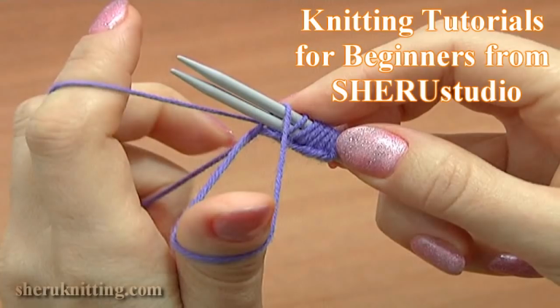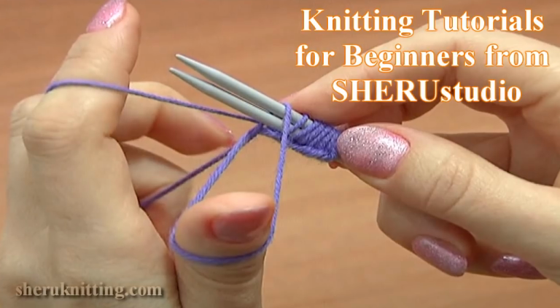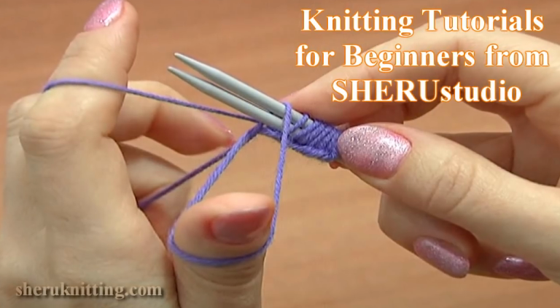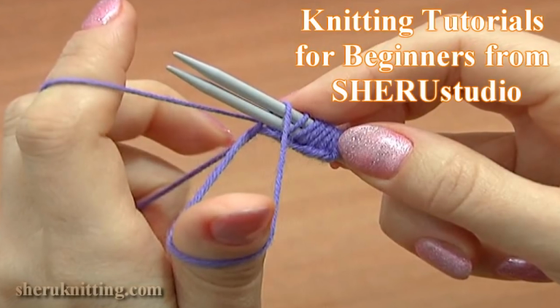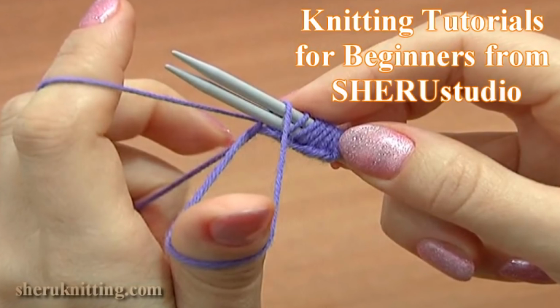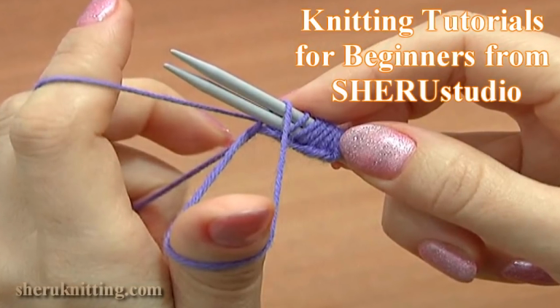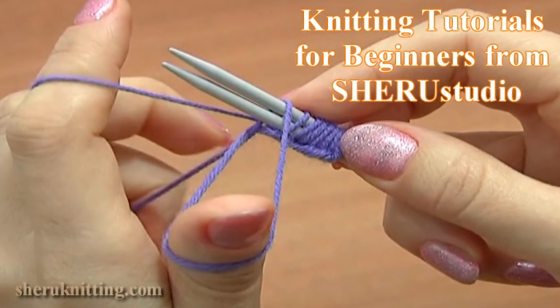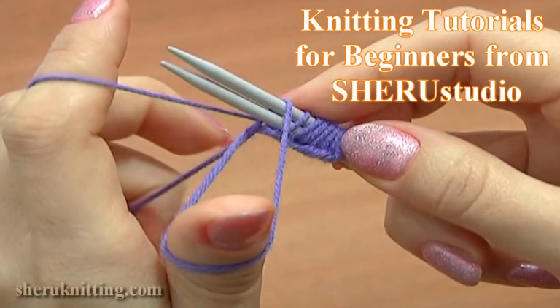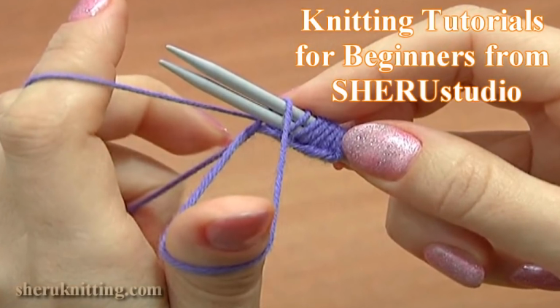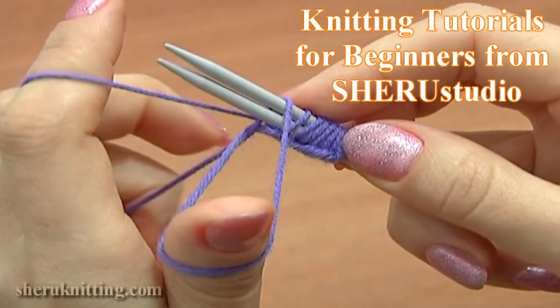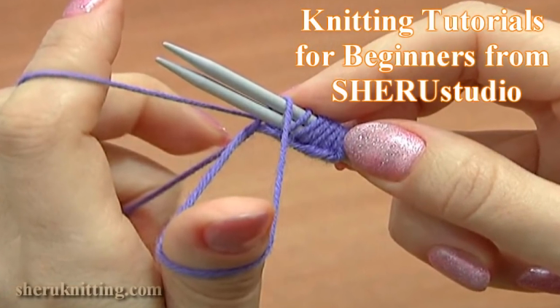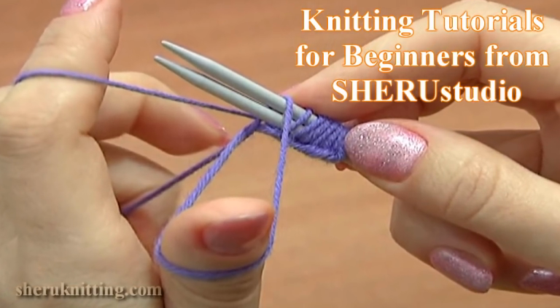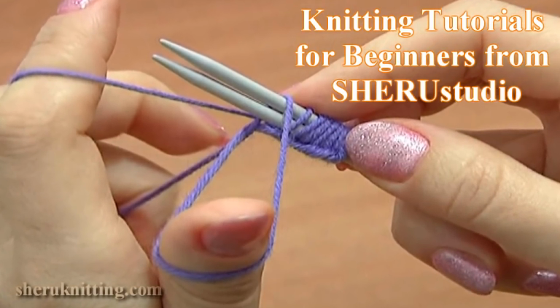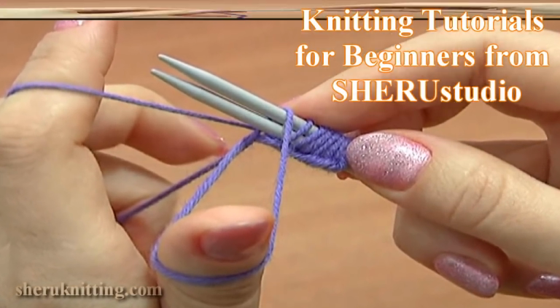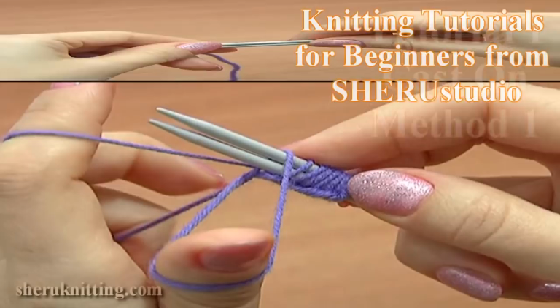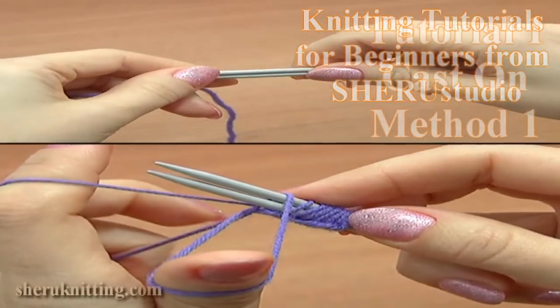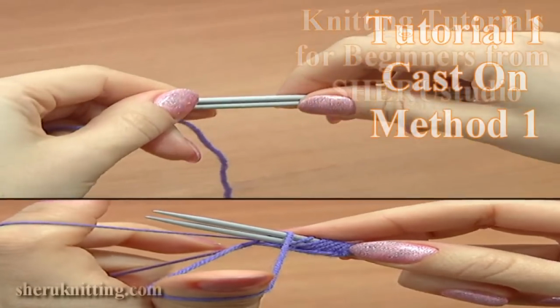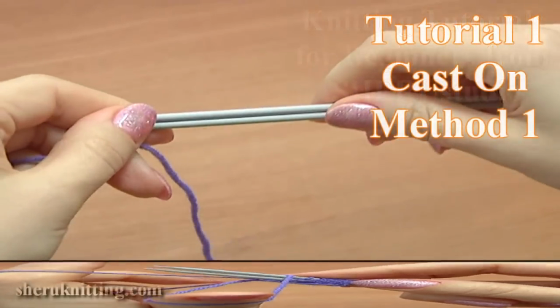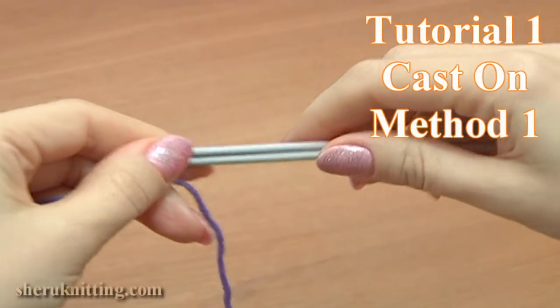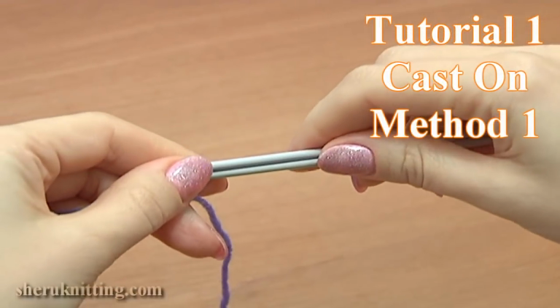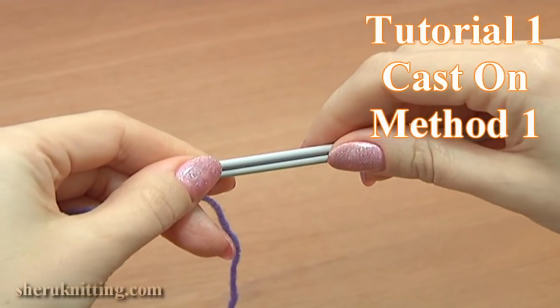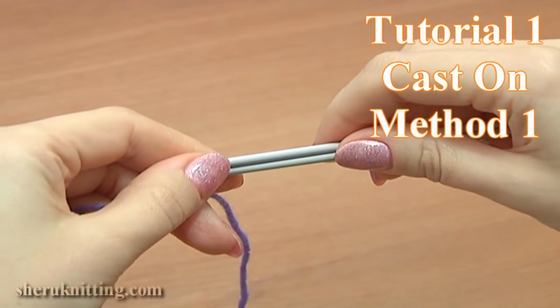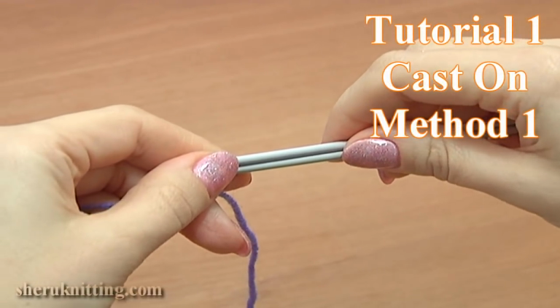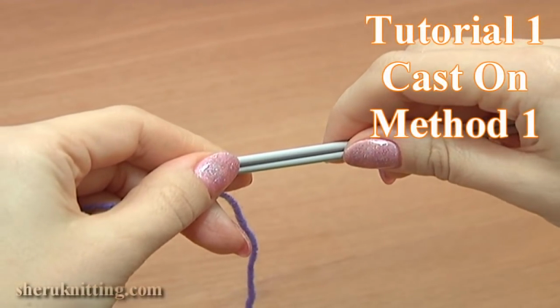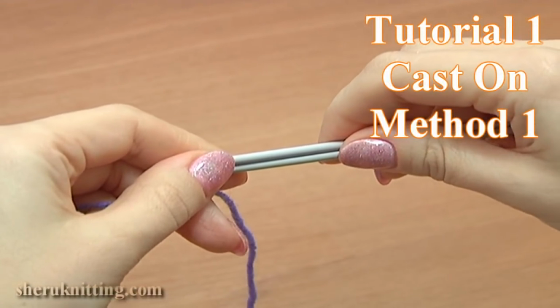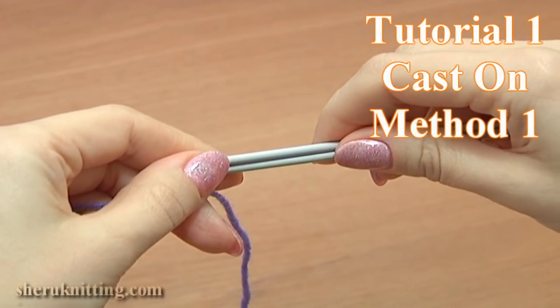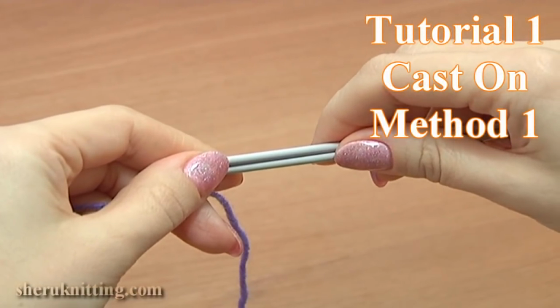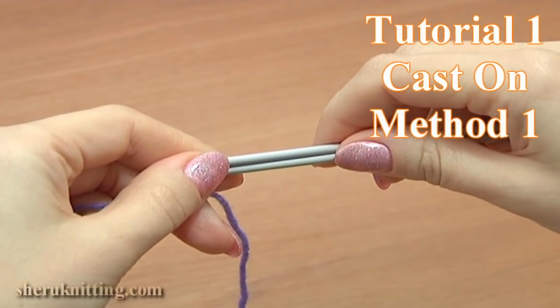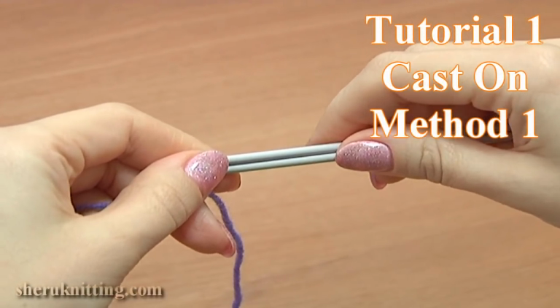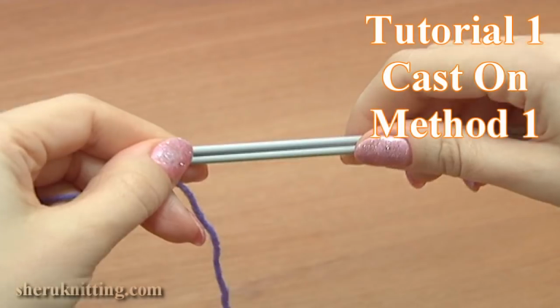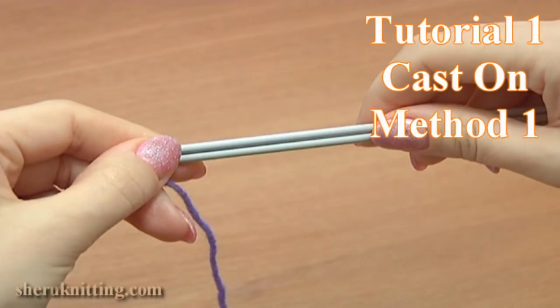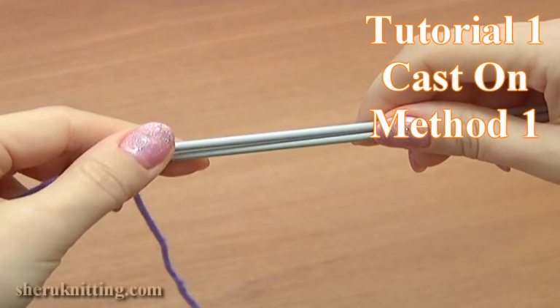In this tutorial I will show you the classic way of casting on stitches before starting to knit. For casting on I will use 2 knitting needles and of course the yarn.